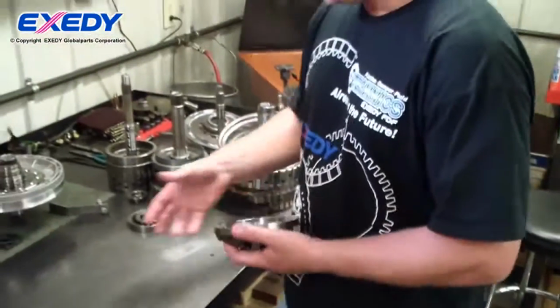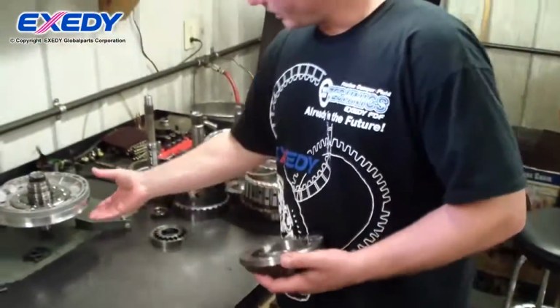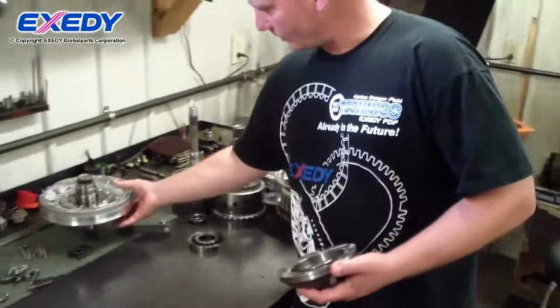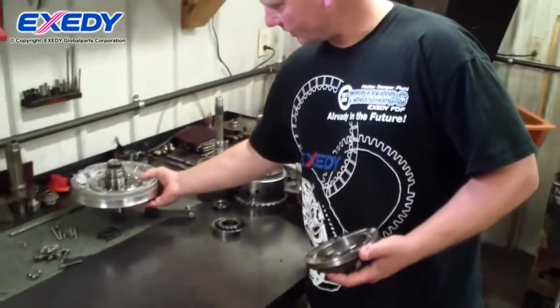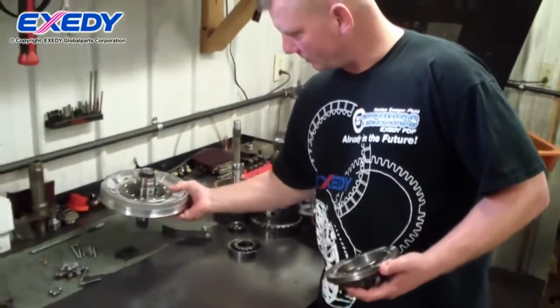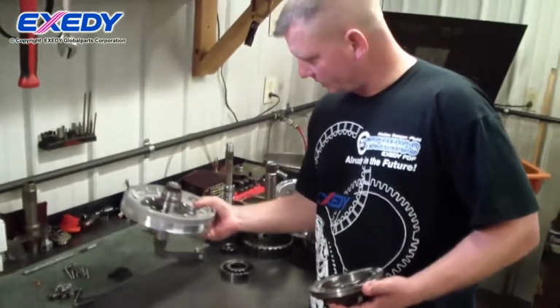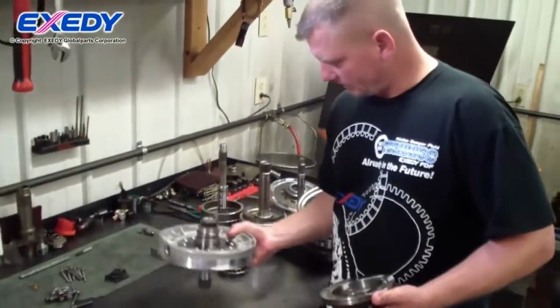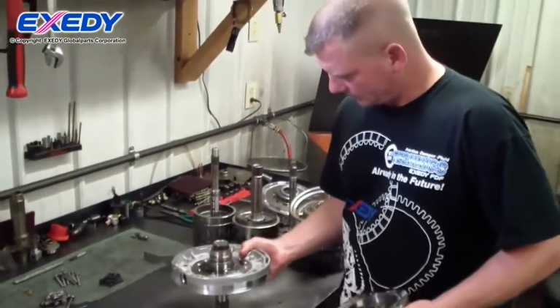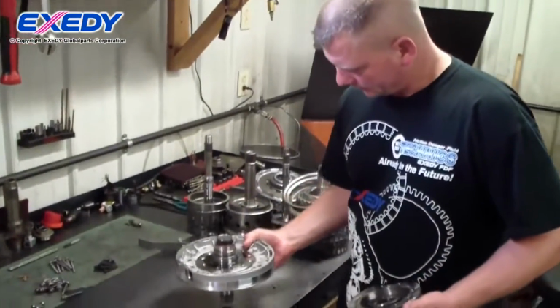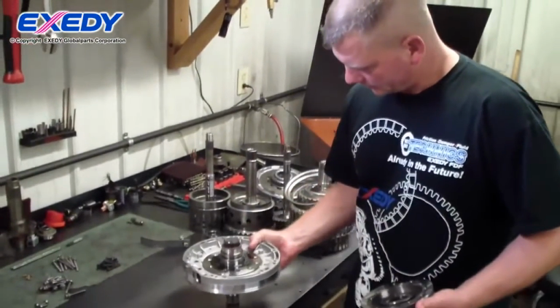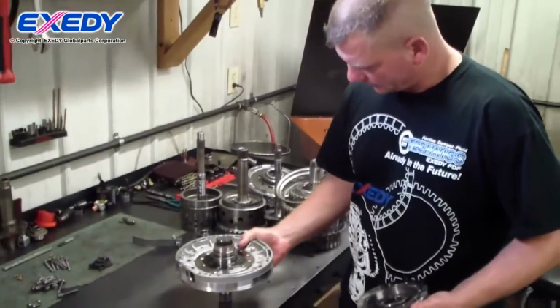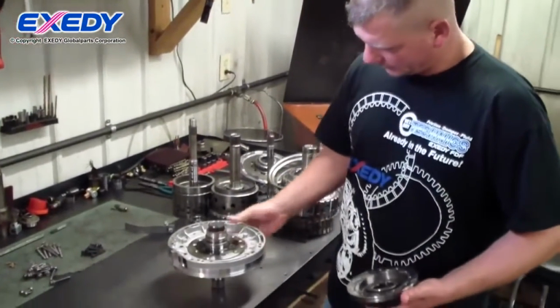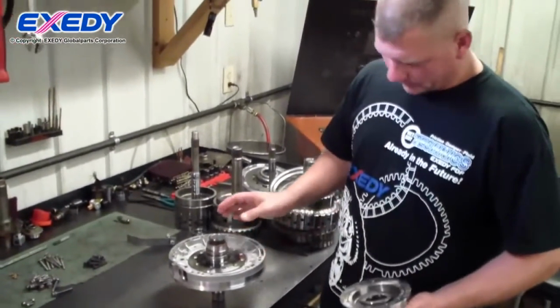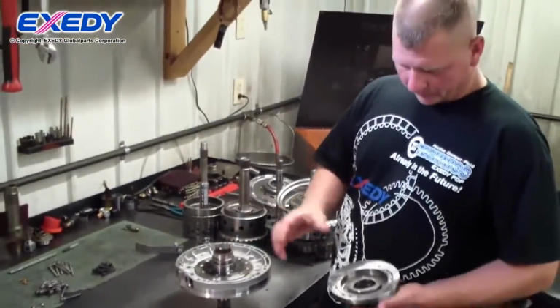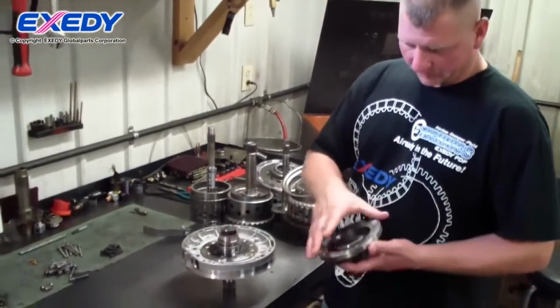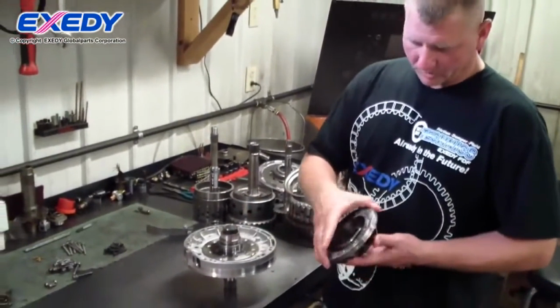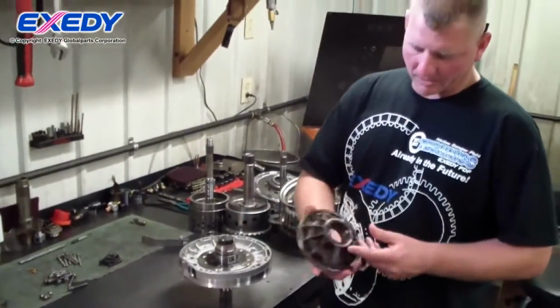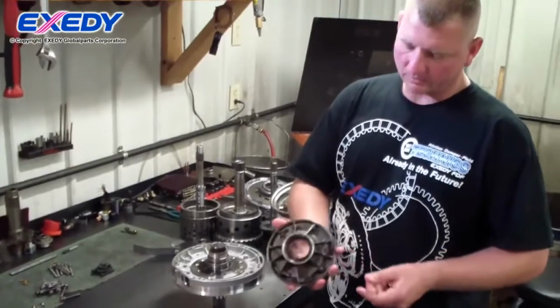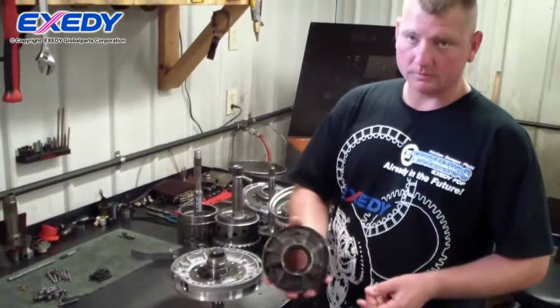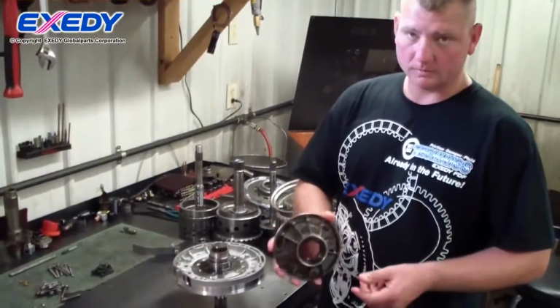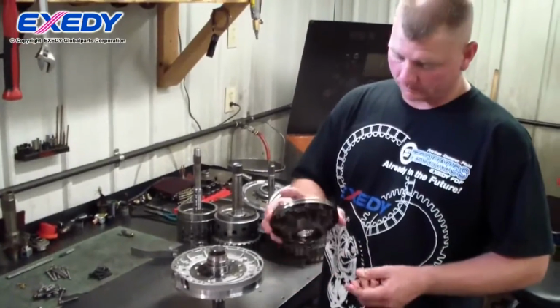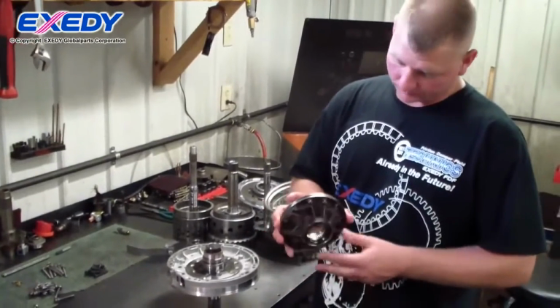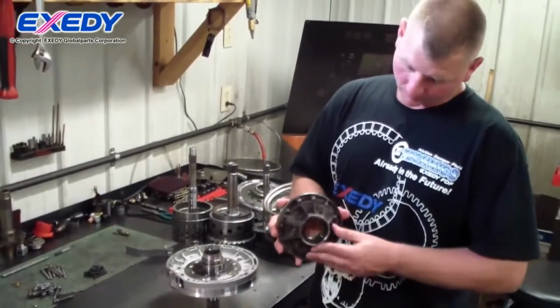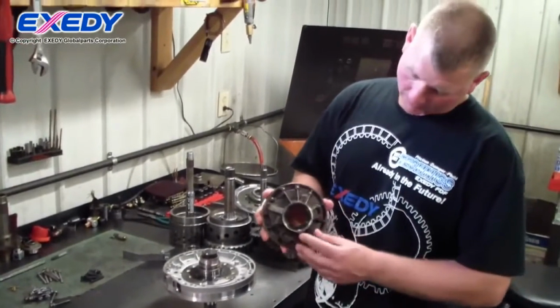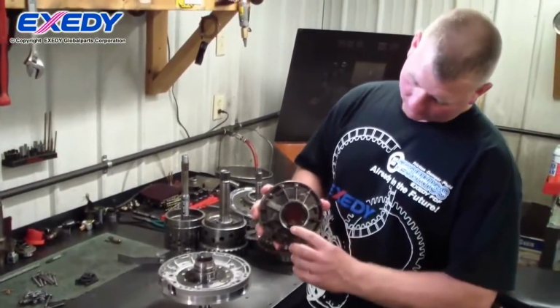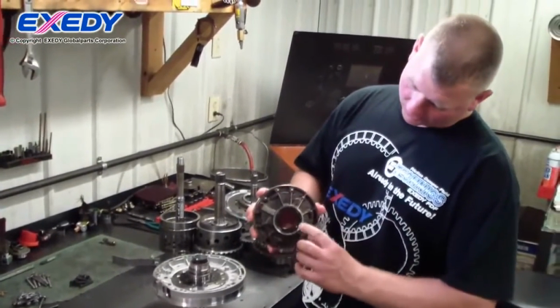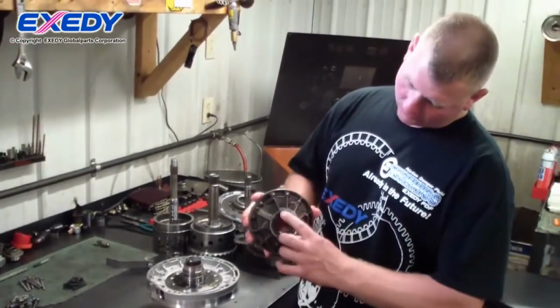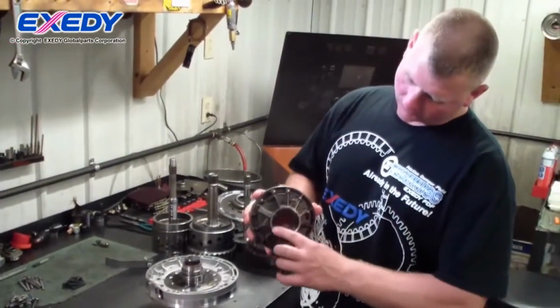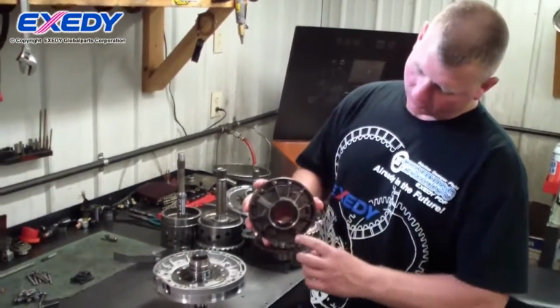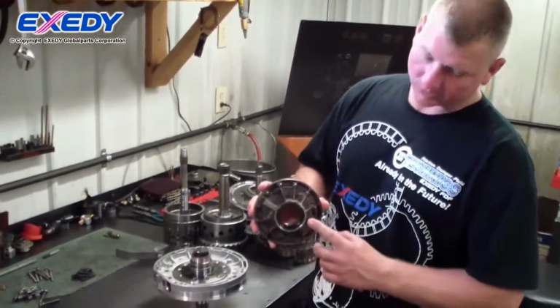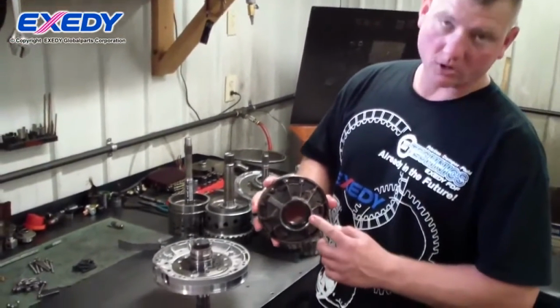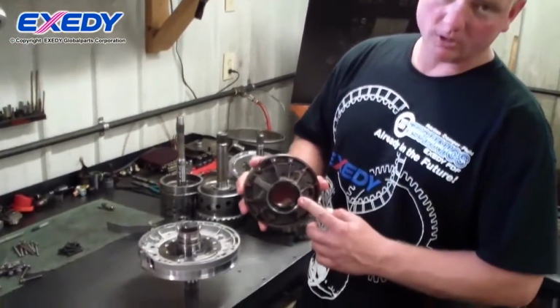Here we're going to reassemble the pump assembly. This is the pump body. It has the front seal, and it seals against the converter hub.